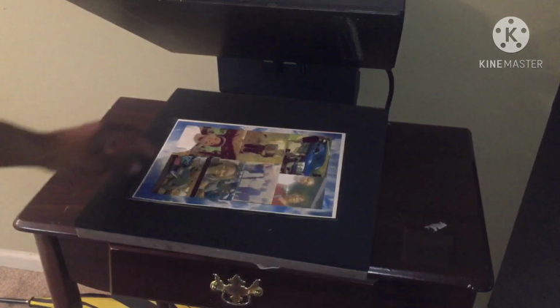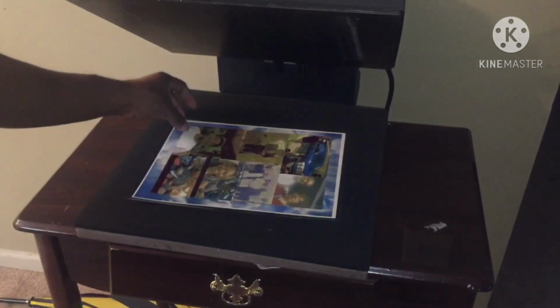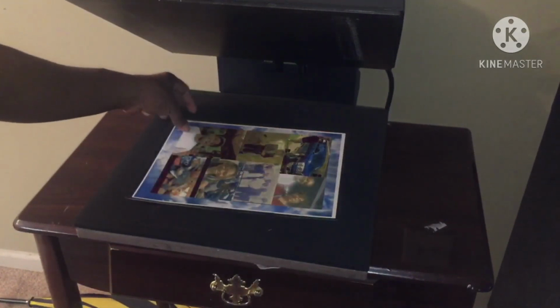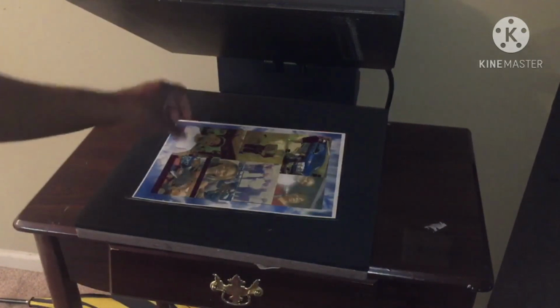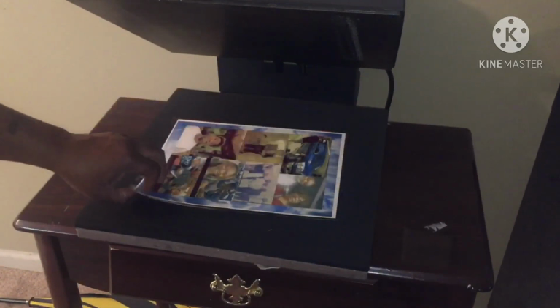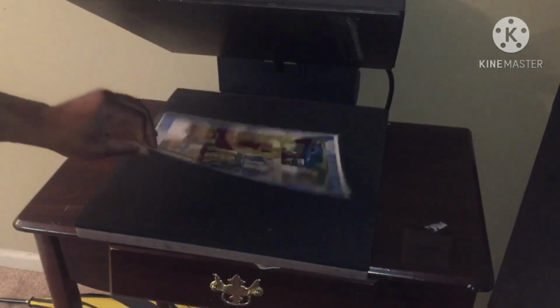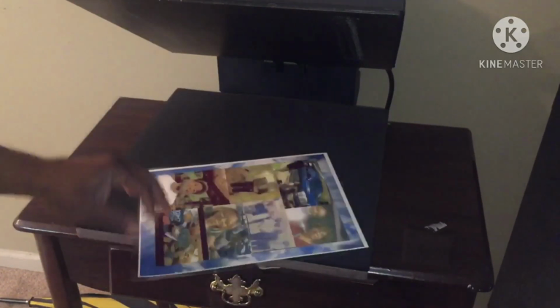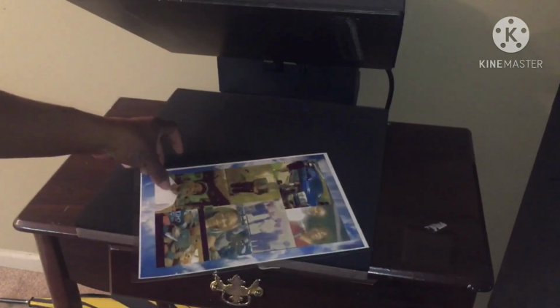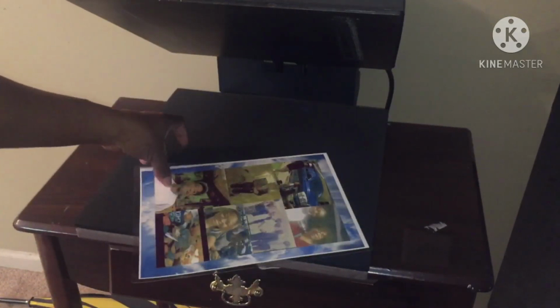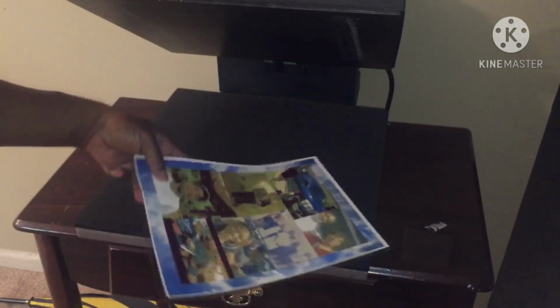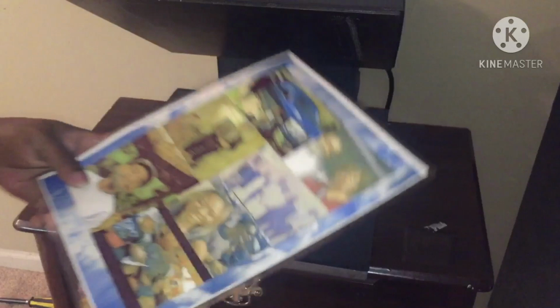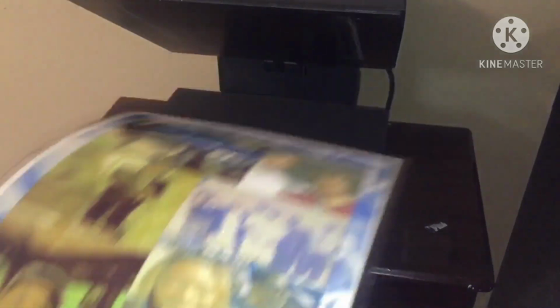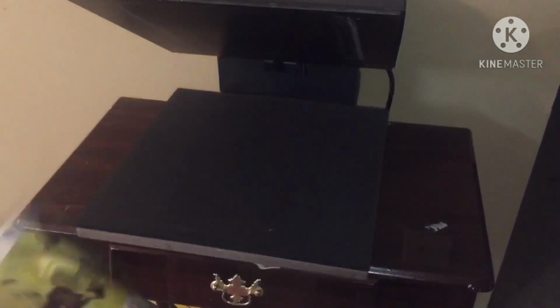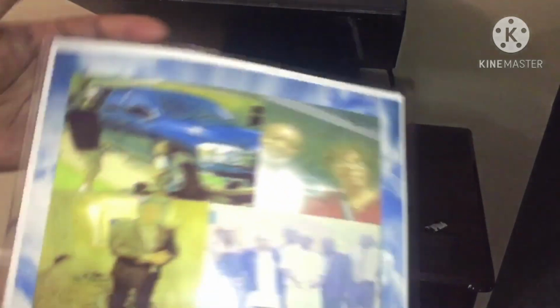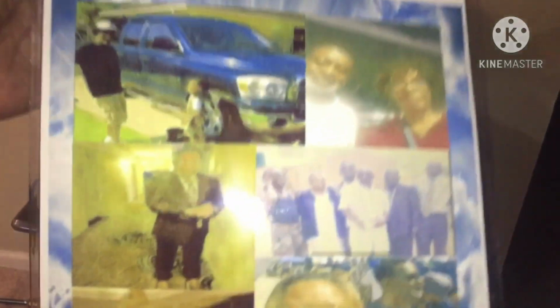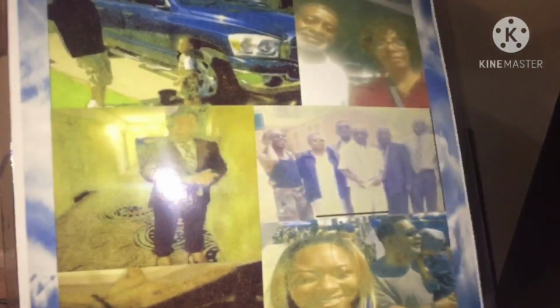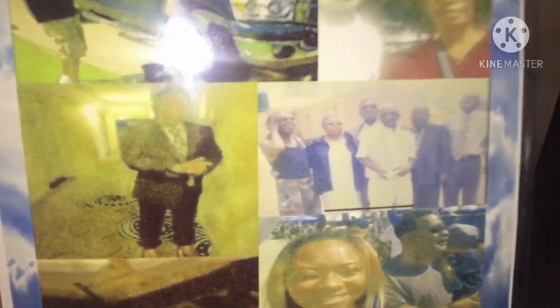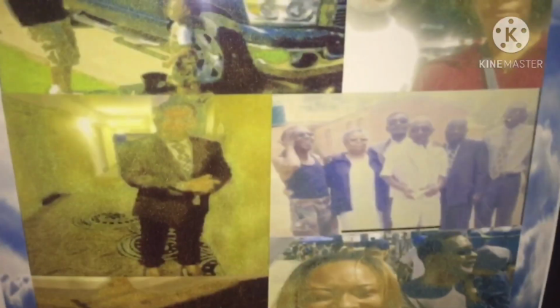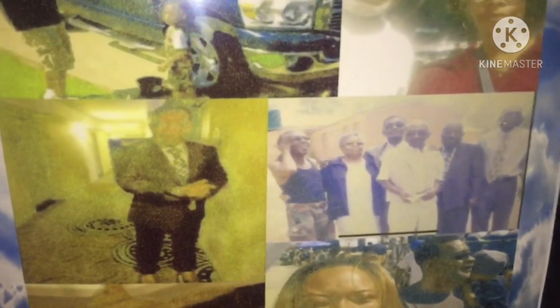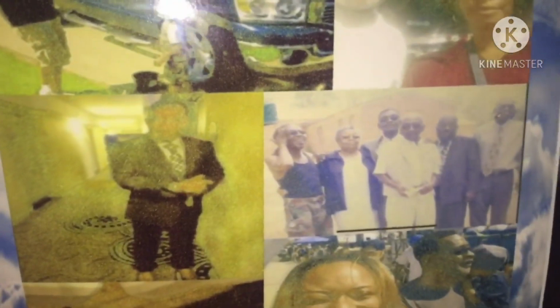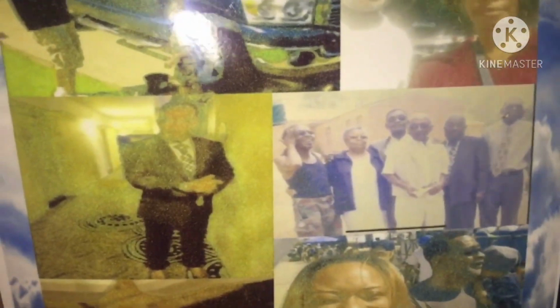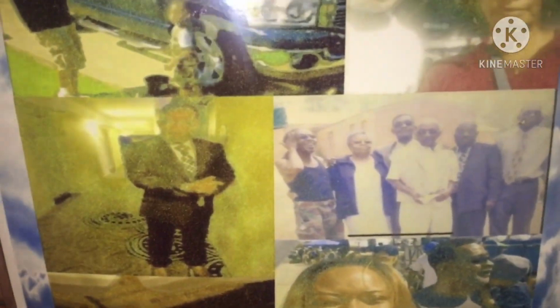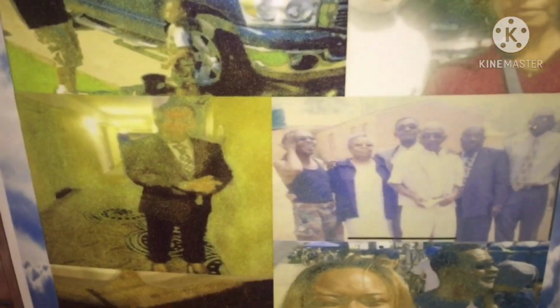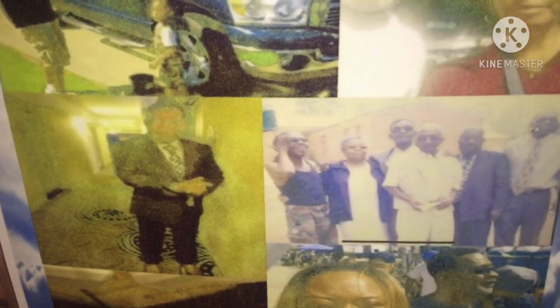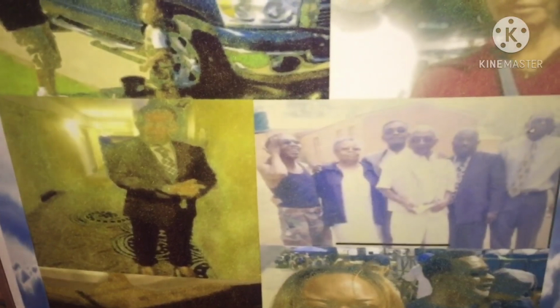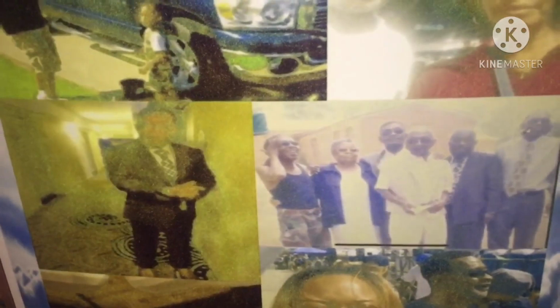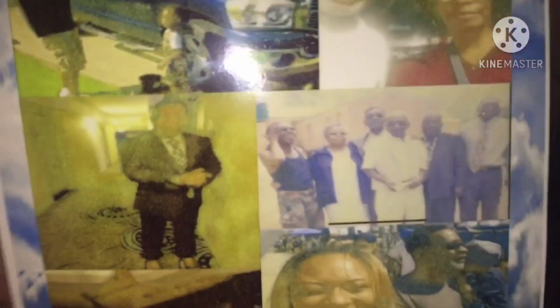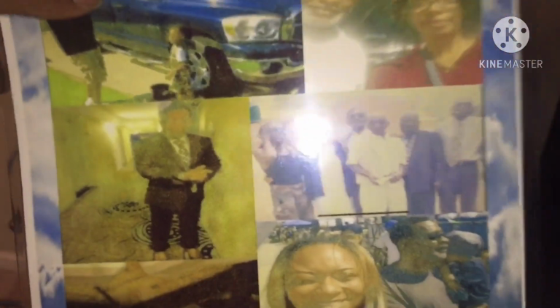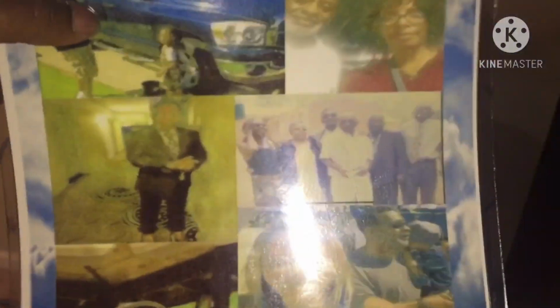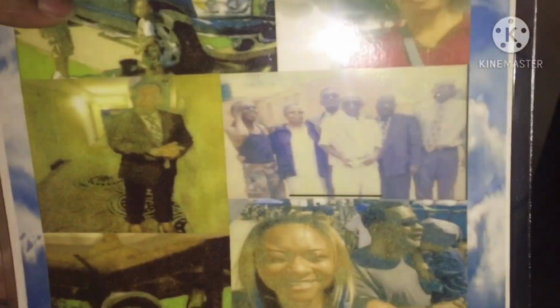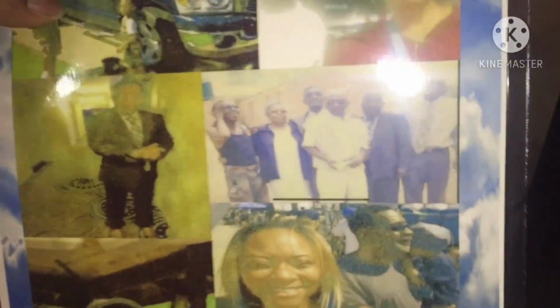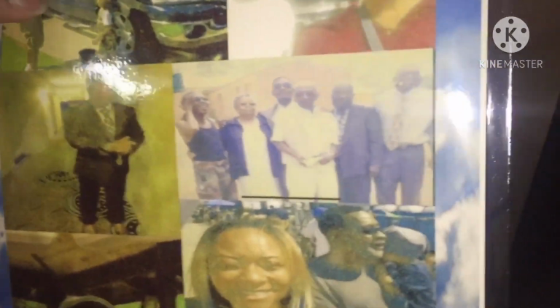It looks trashy with the copy paper — see how blurry it looks? But it did work. At least we know it worked.